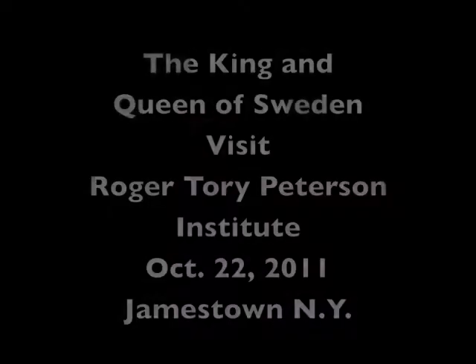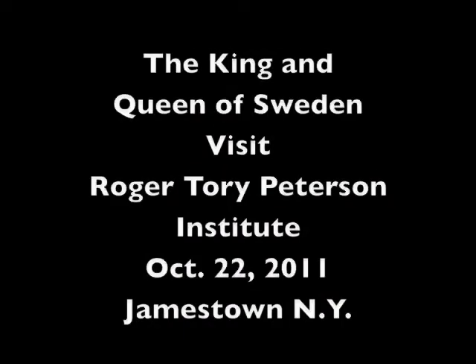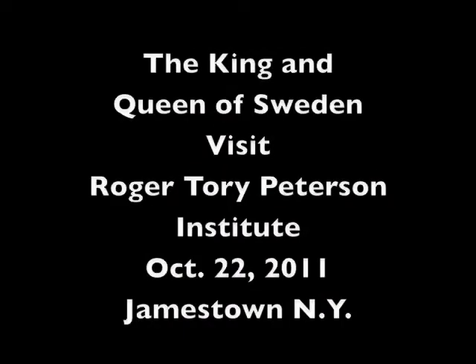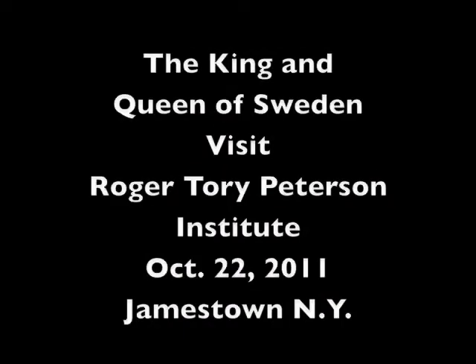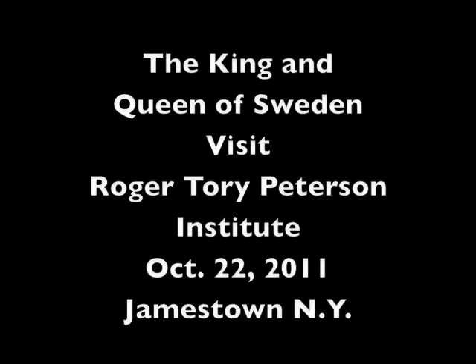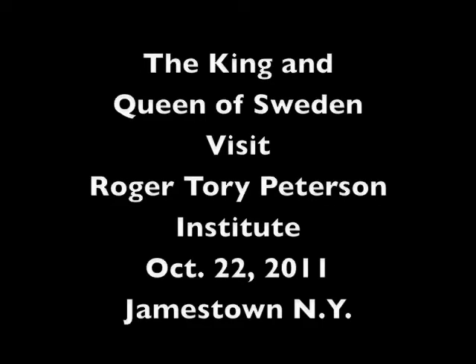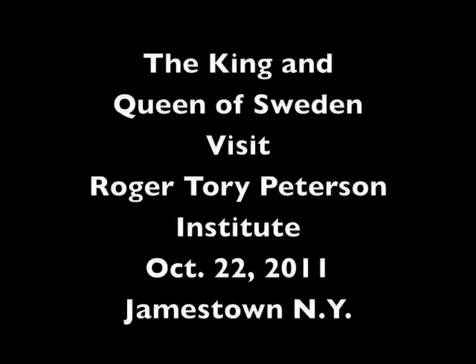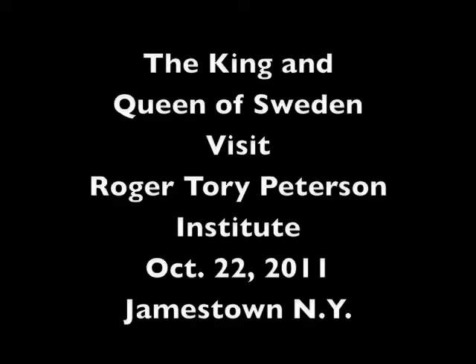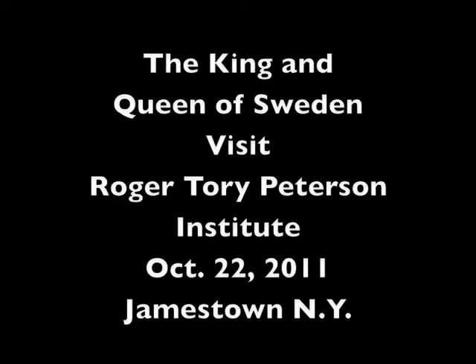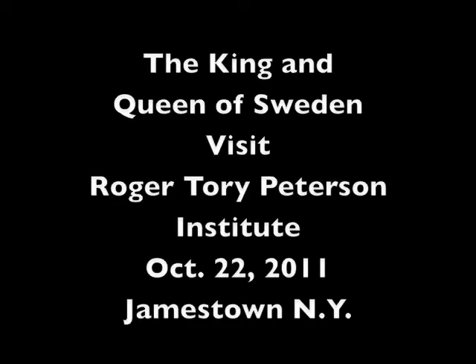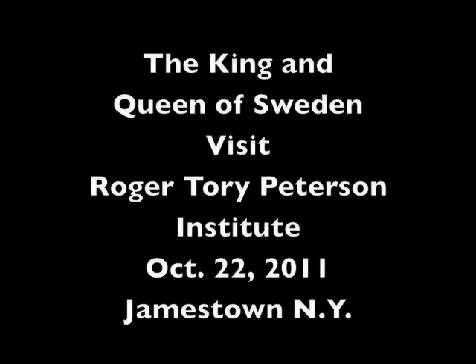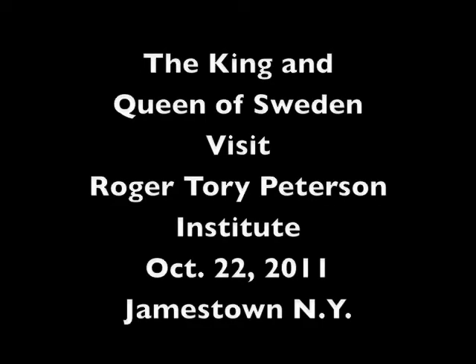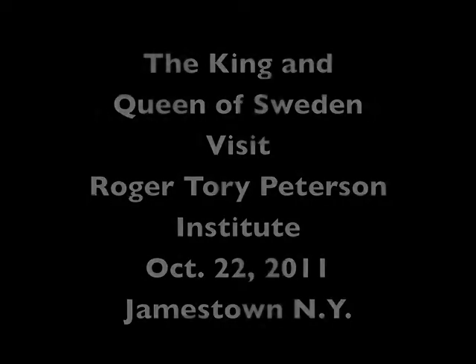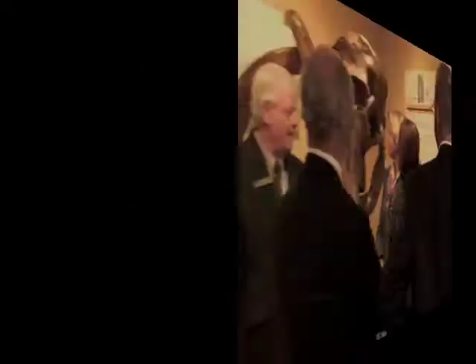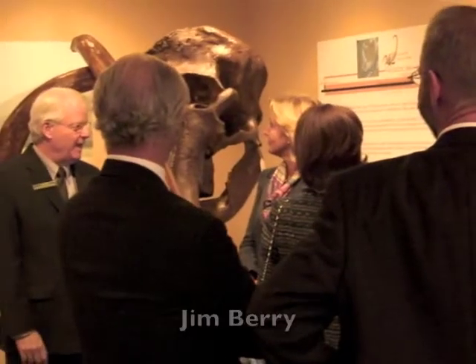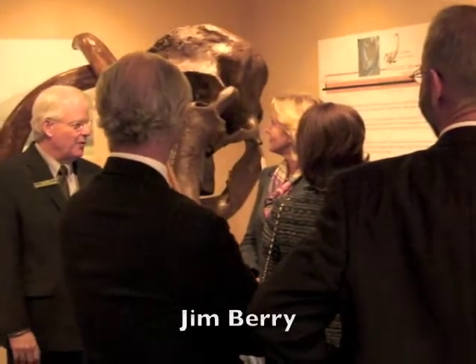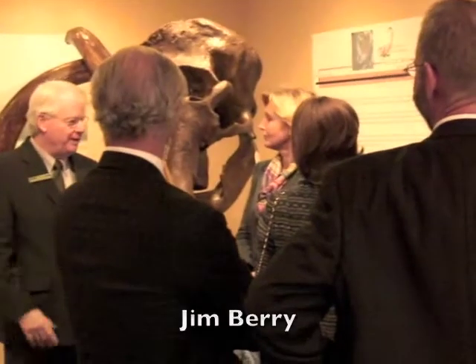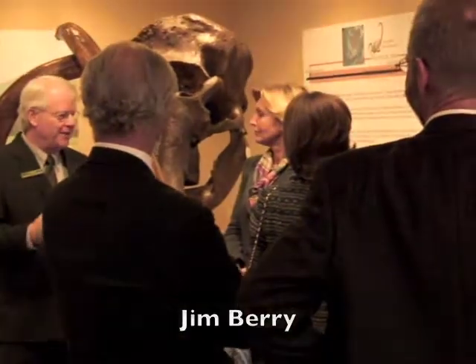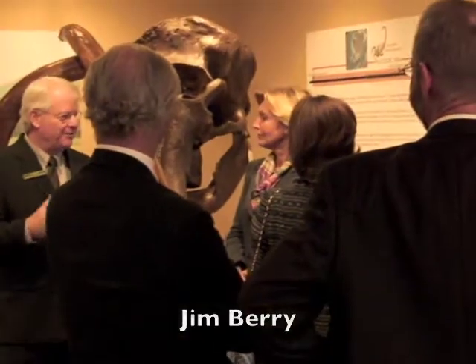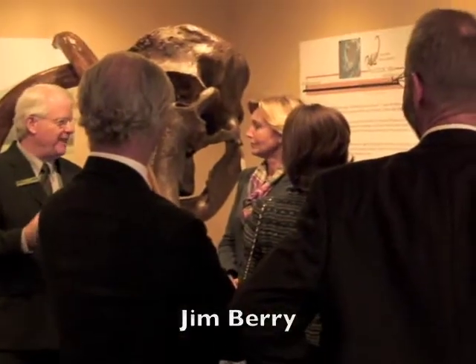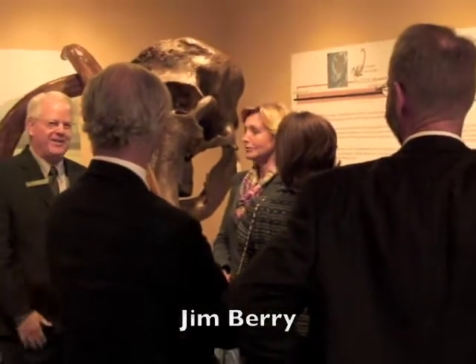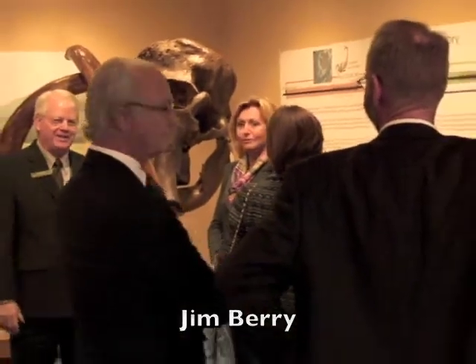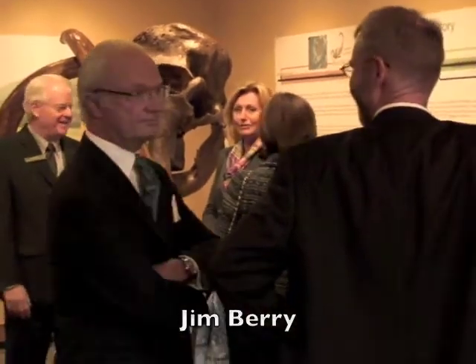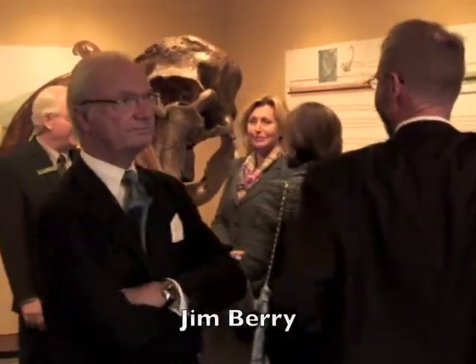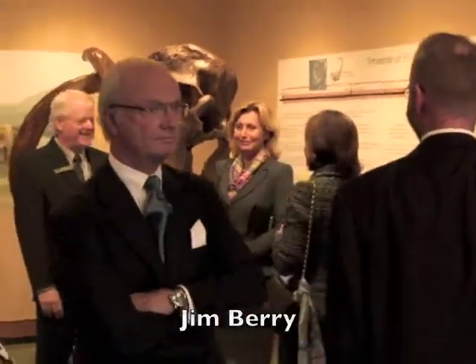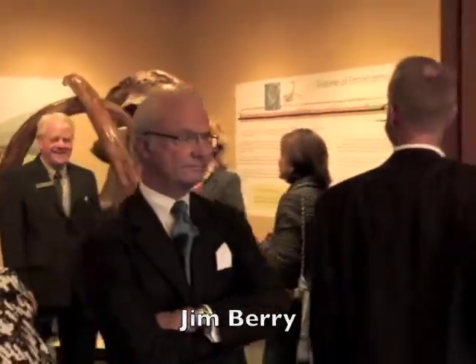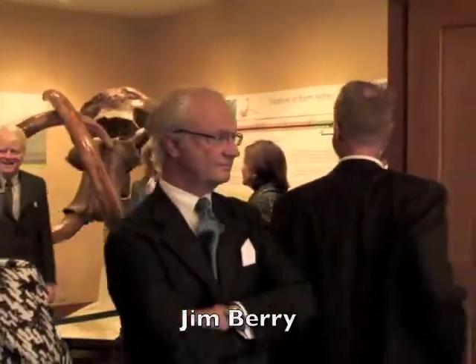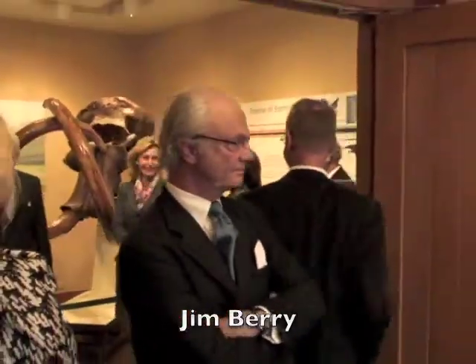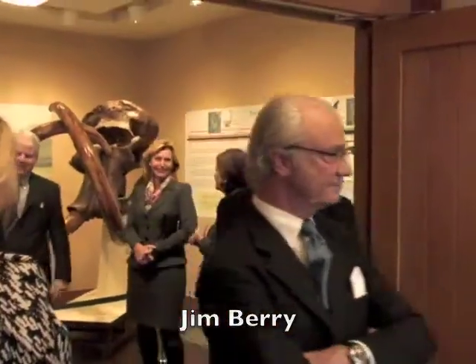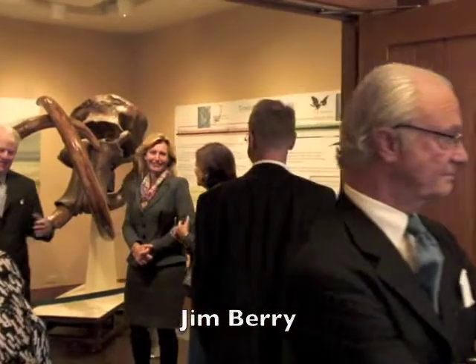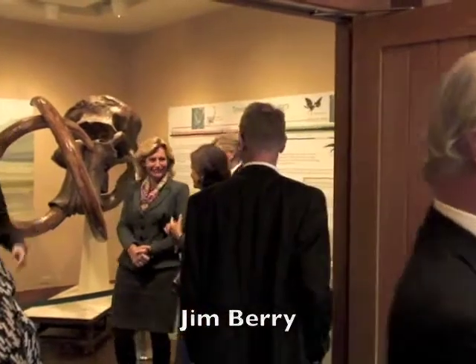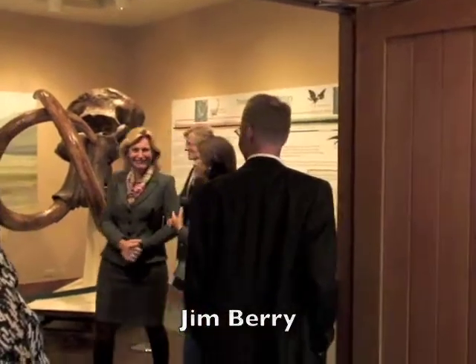Roger Tory Peterson, of course, was one of the great wildlife bird artists of the 20th century. And they weren't very practical for feeding or anything like that — just for ornaments.